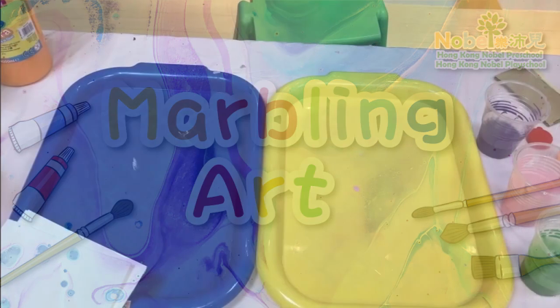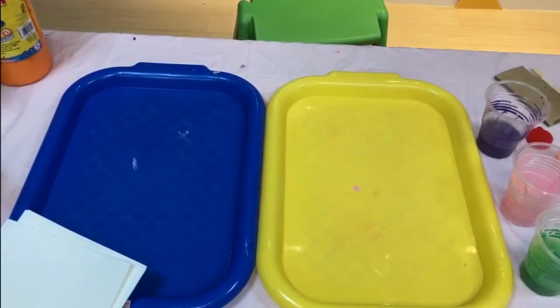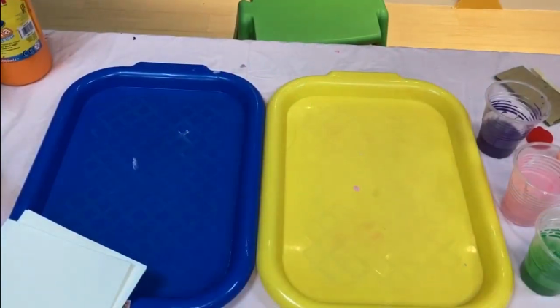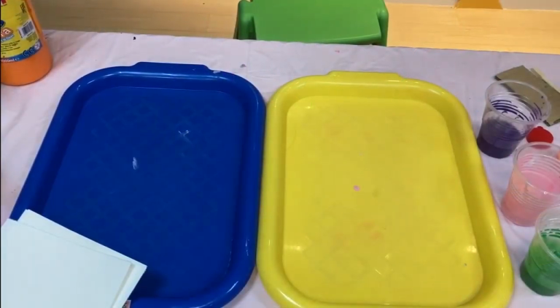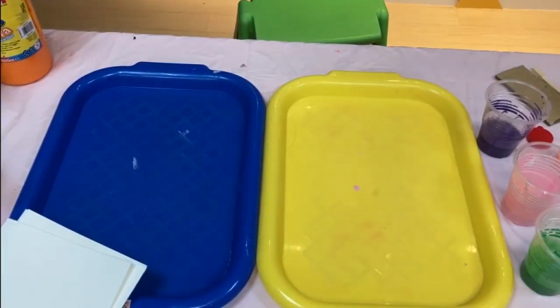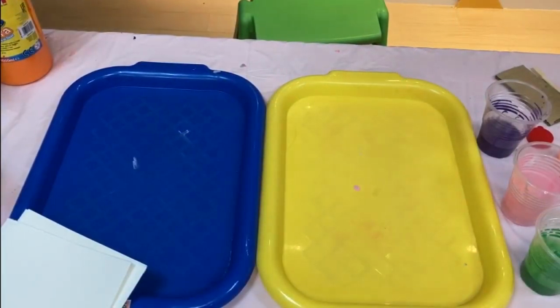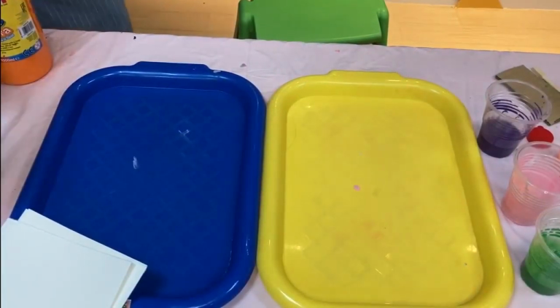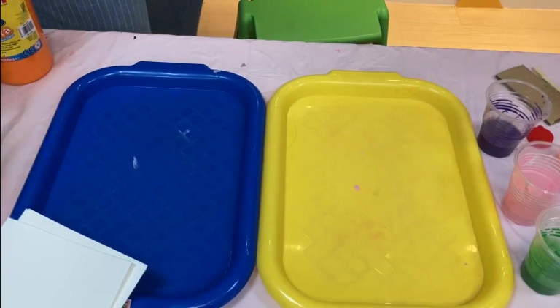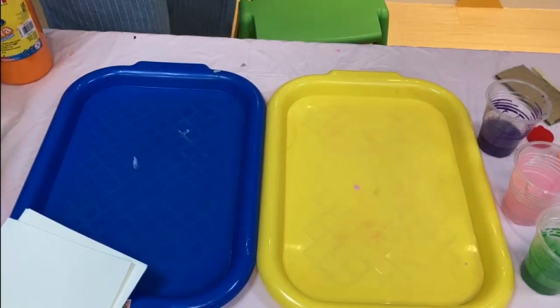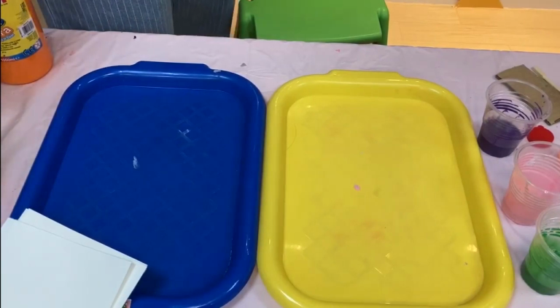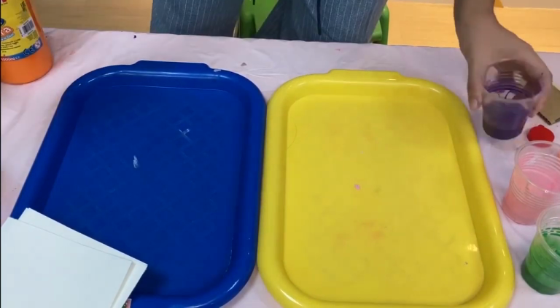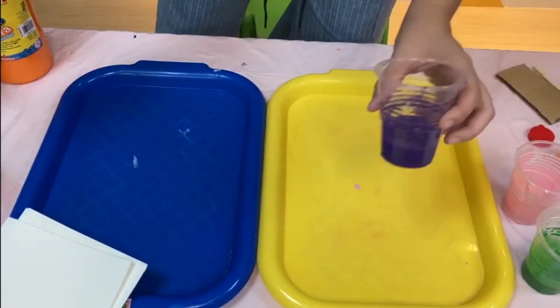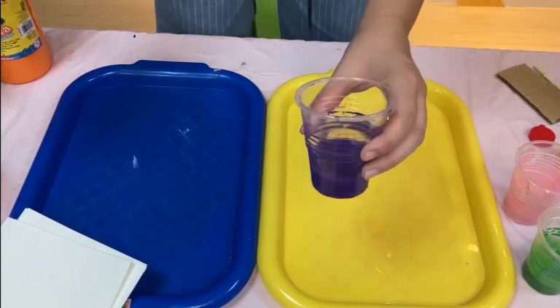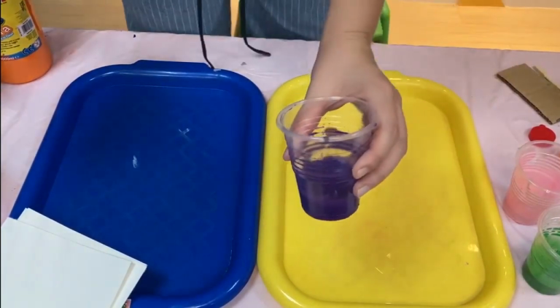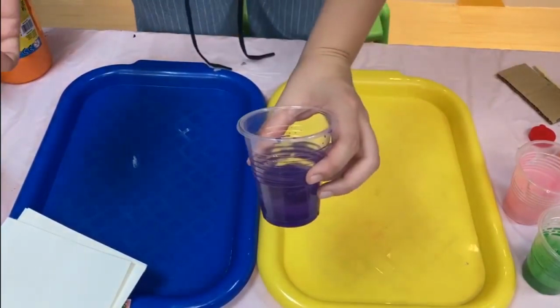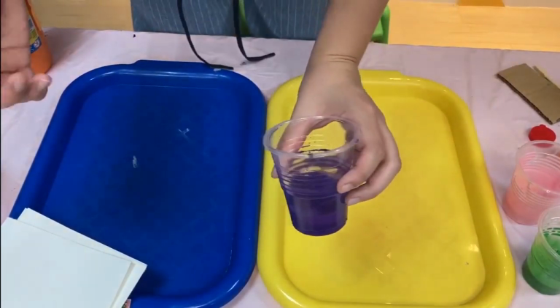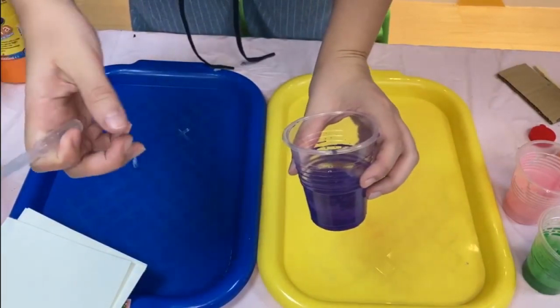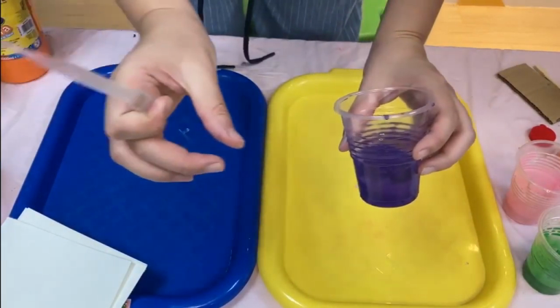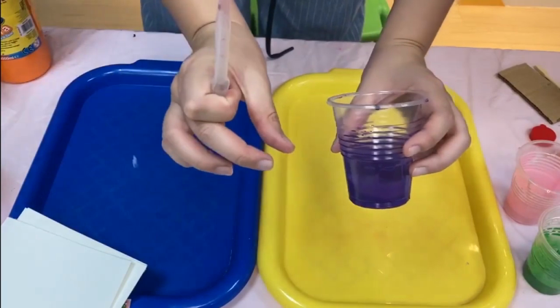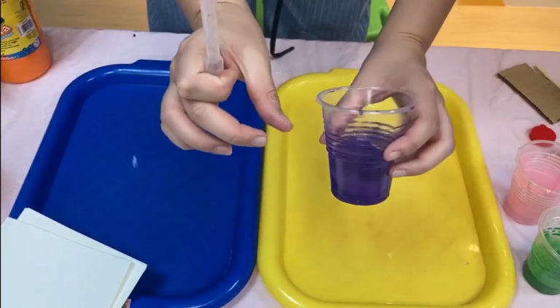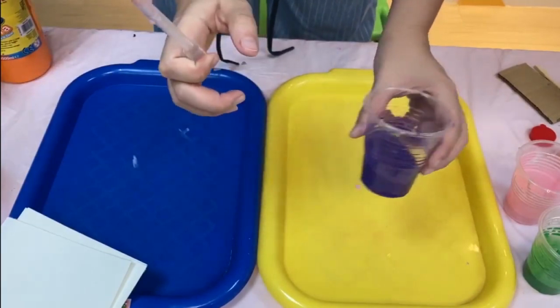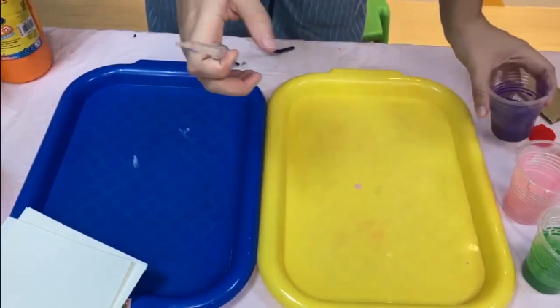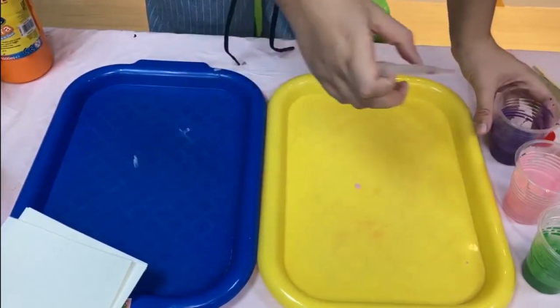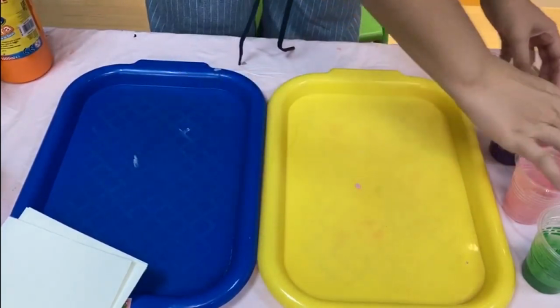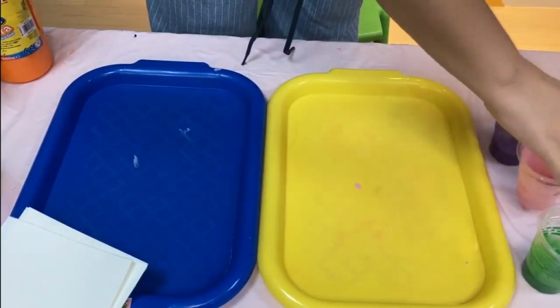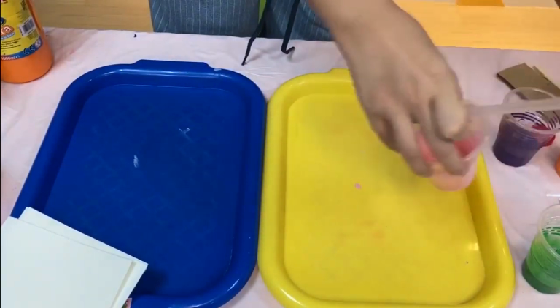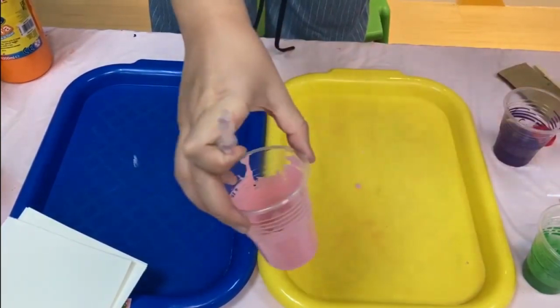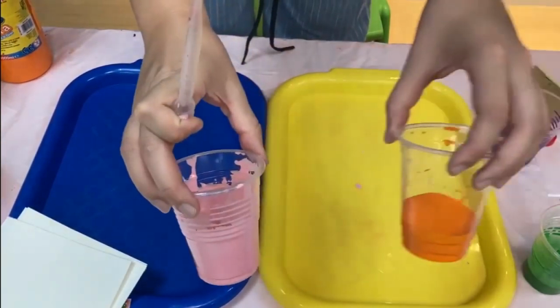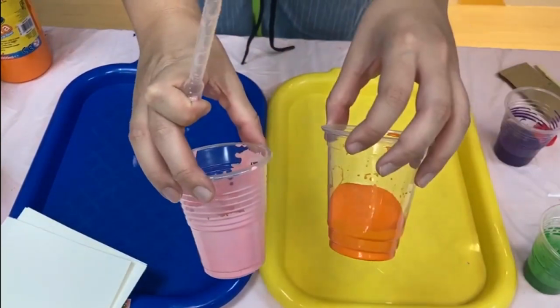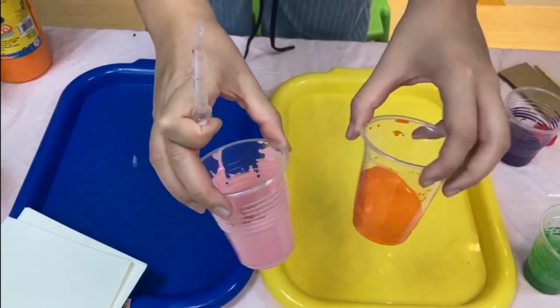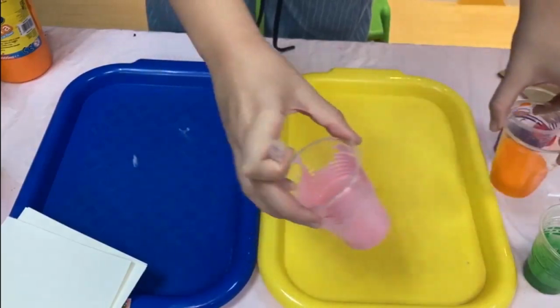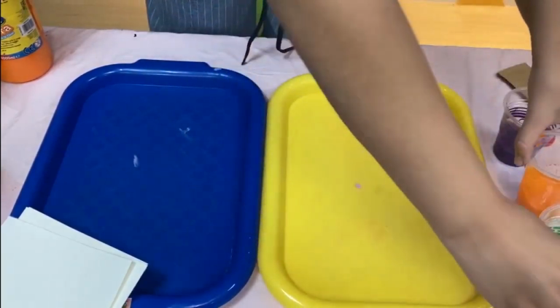Here I have my materials. You need some colors — these I have mixed with very little water with paint. So make sure your paint is still very pigmented.